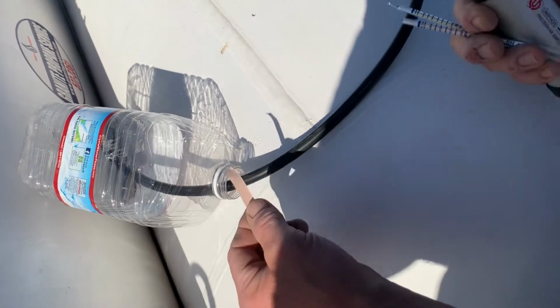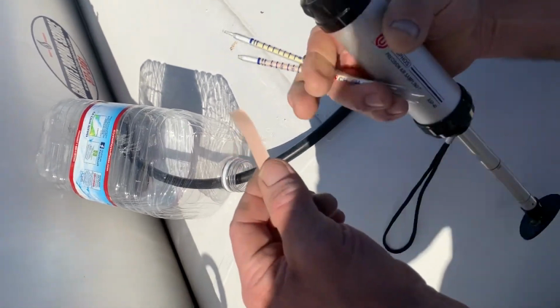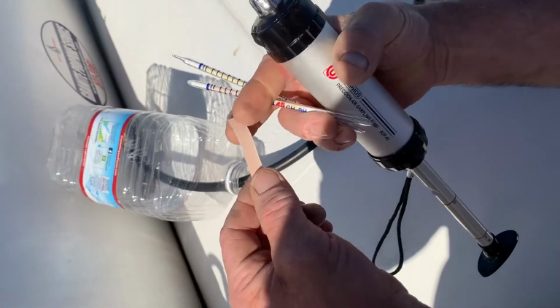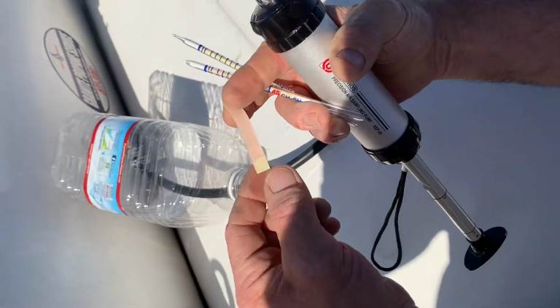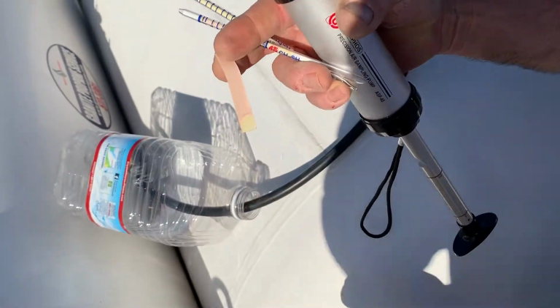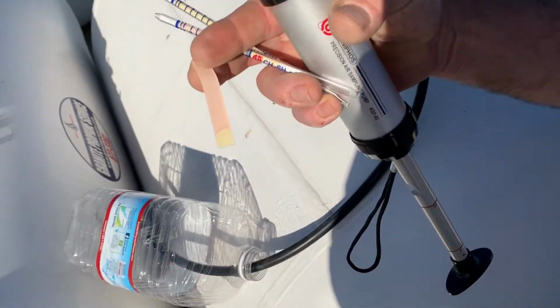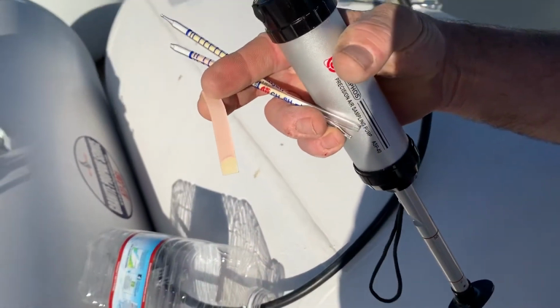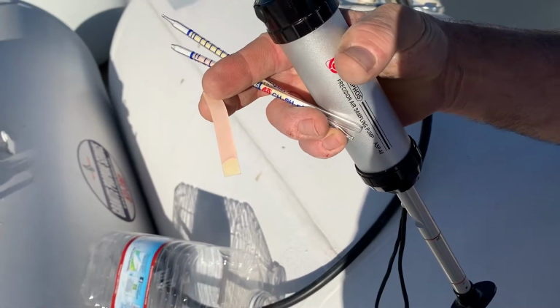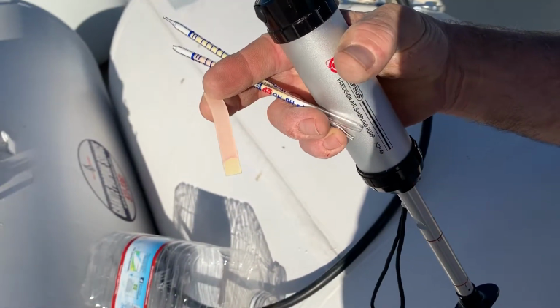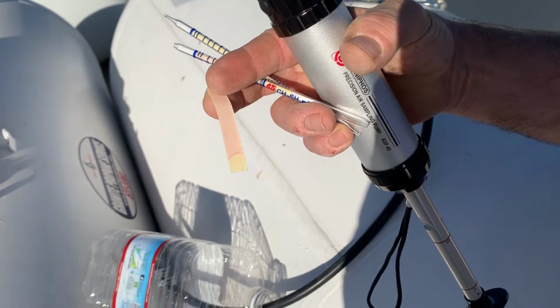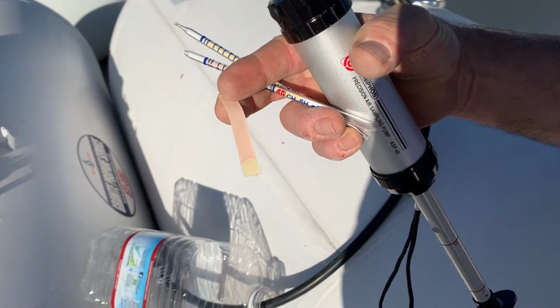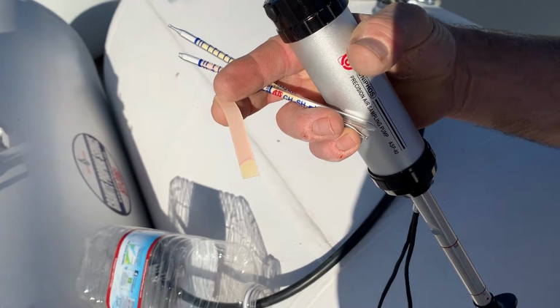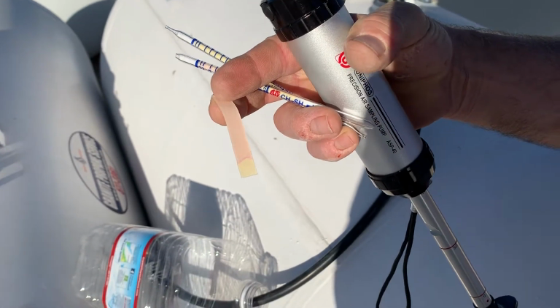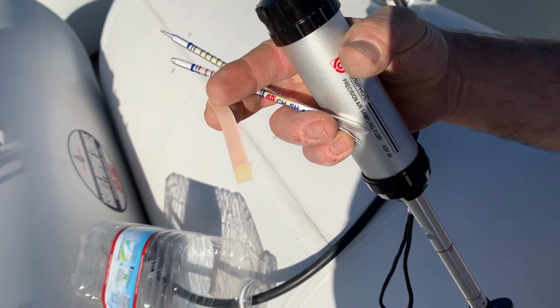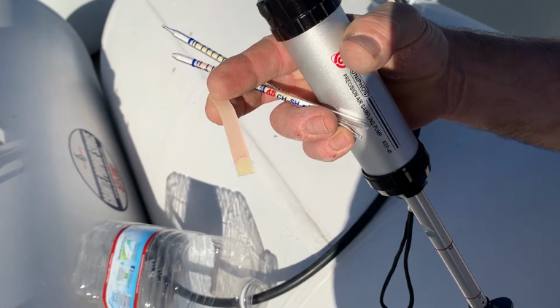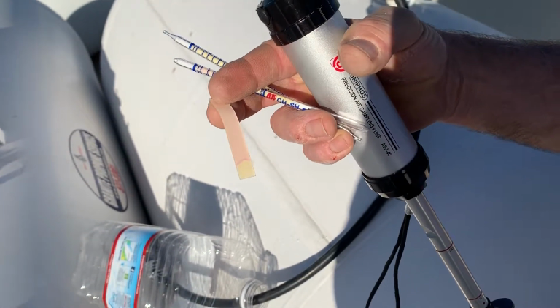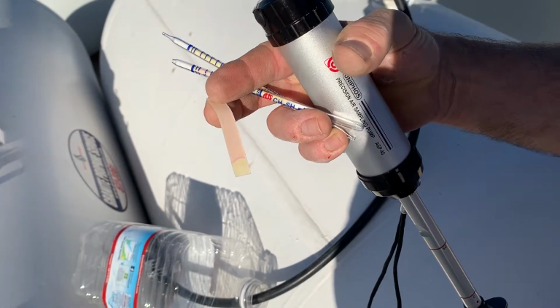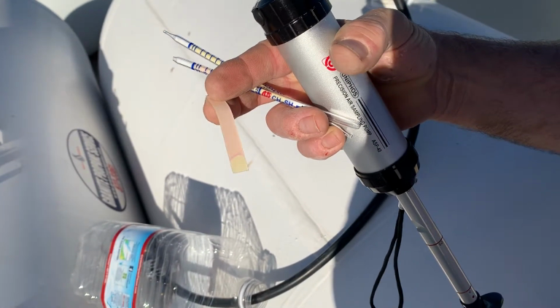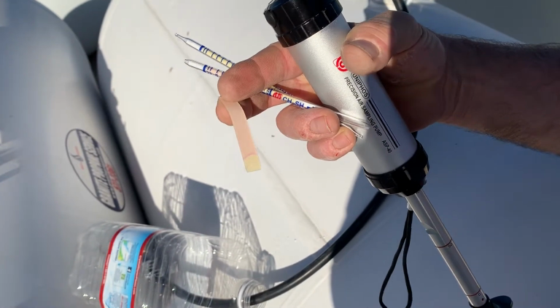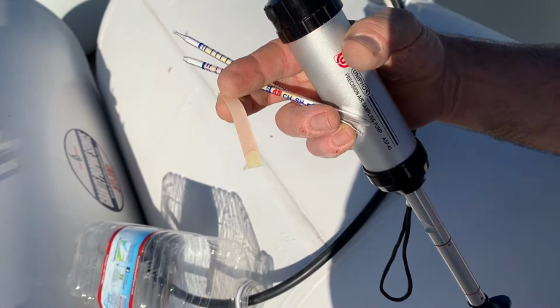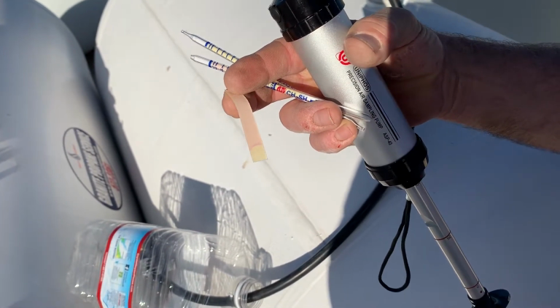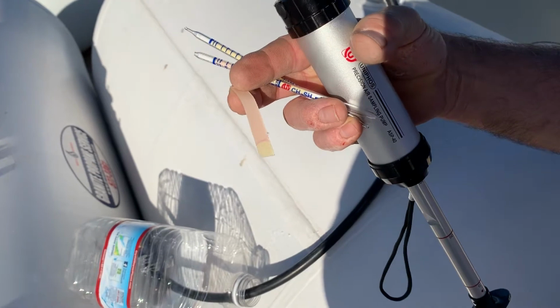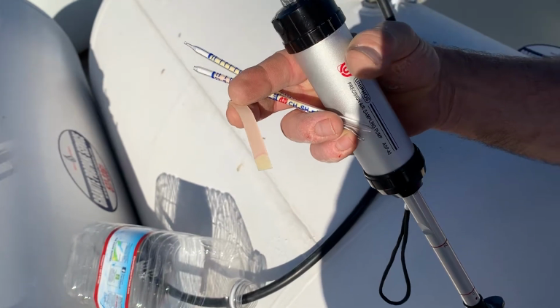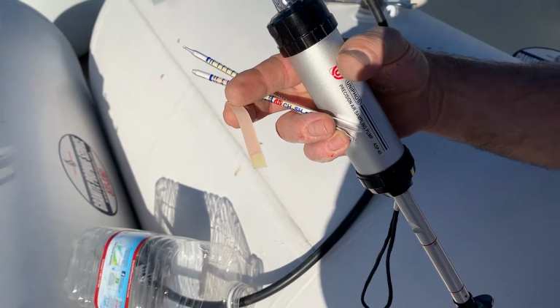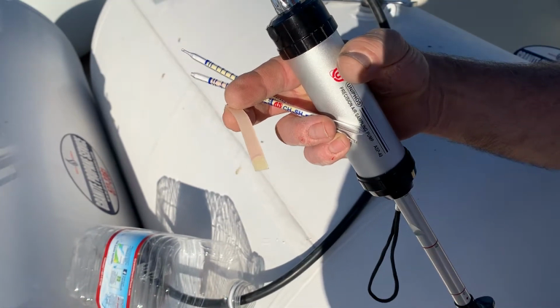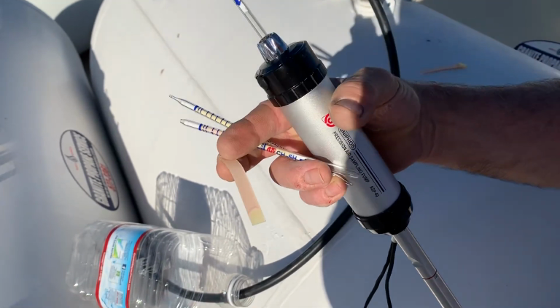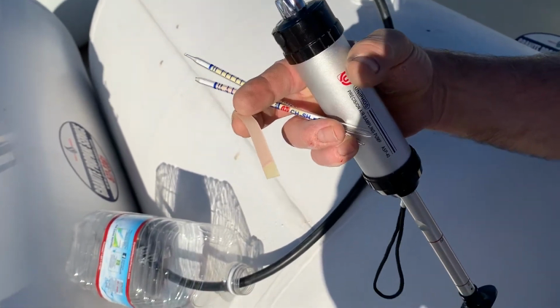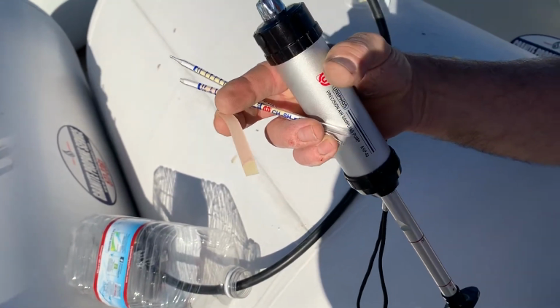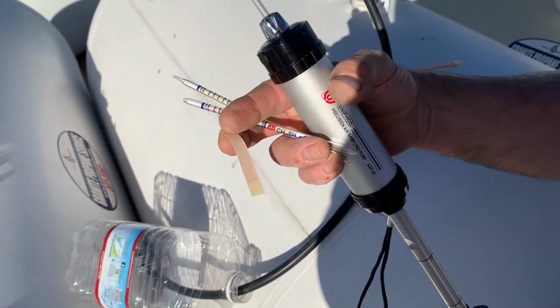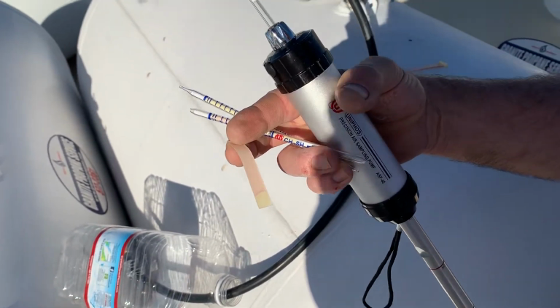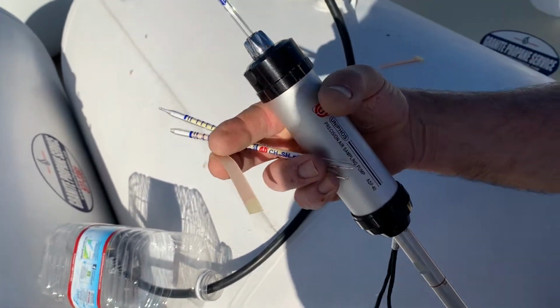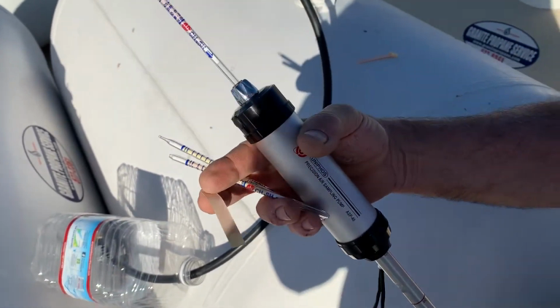We're going to take it out and see if we've got a color differential. There — you can see color differential. This is somewhere around 30 parts per million, so it should have happened in something close to 30 seconds. That's how they work.